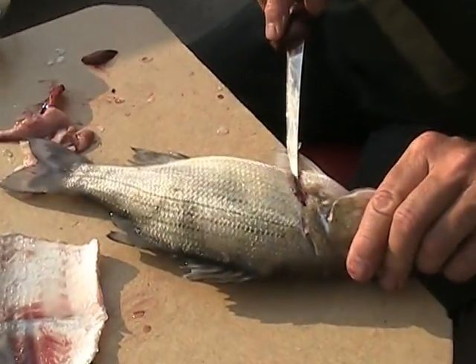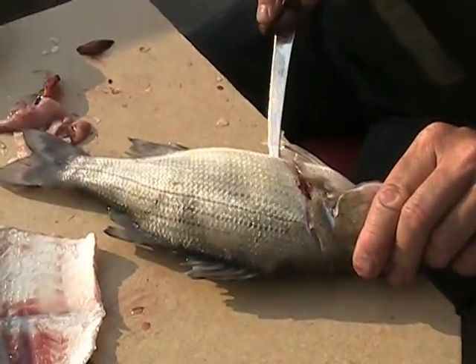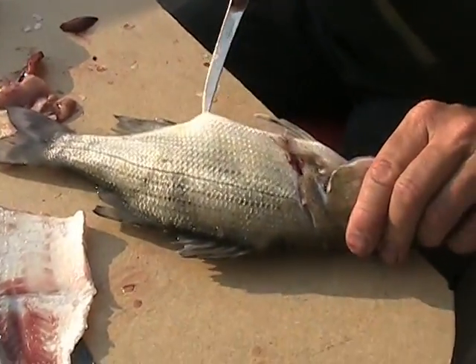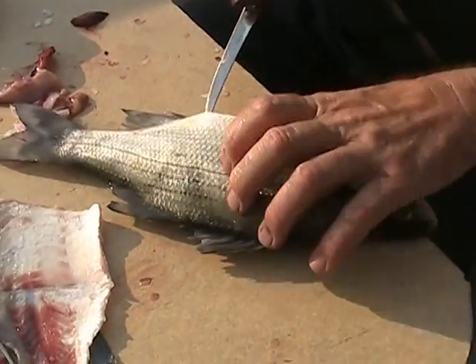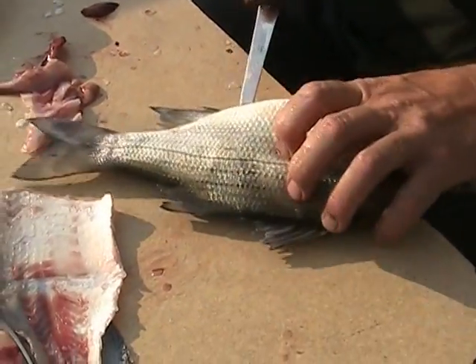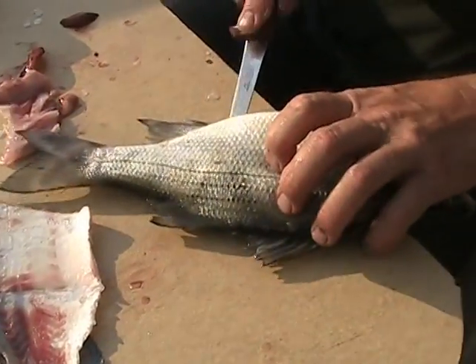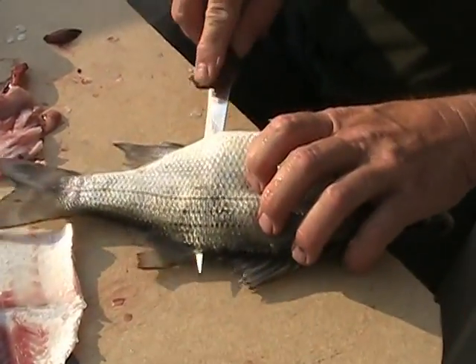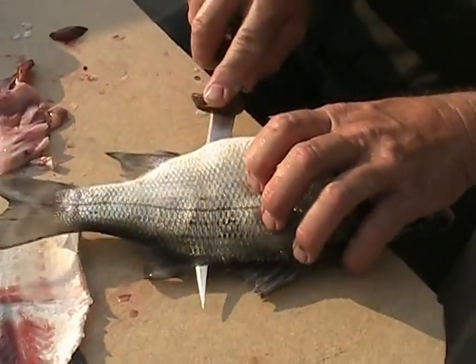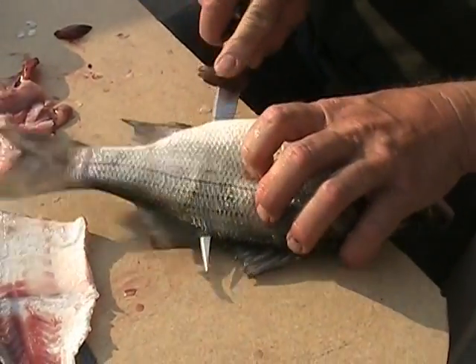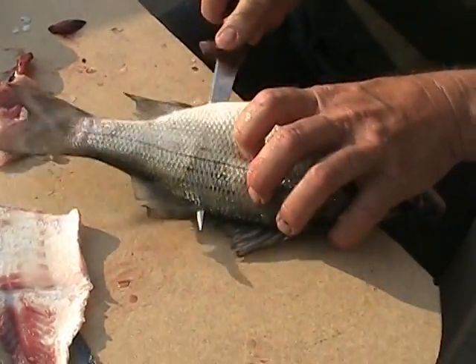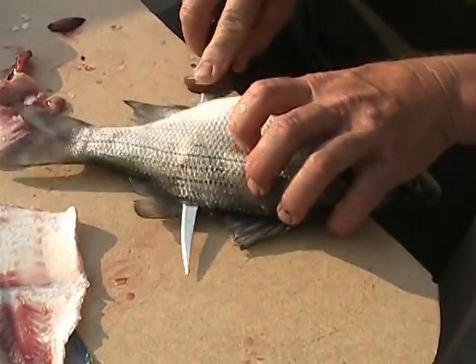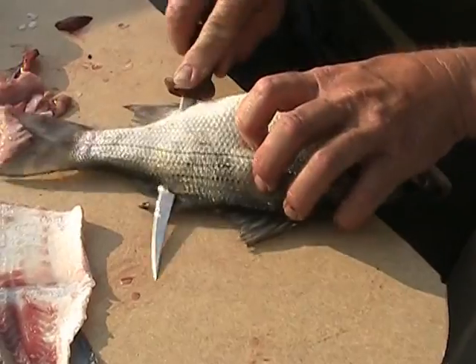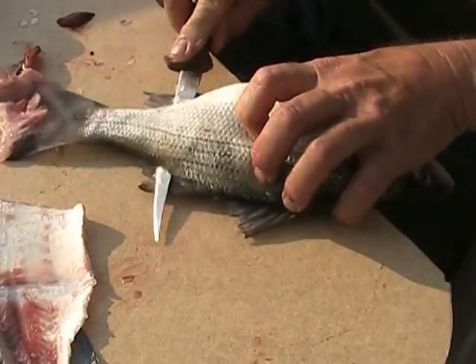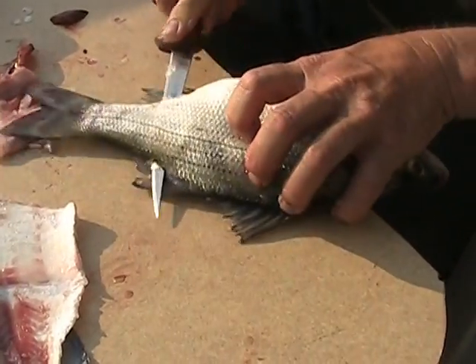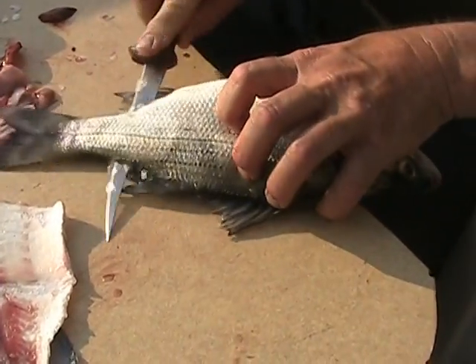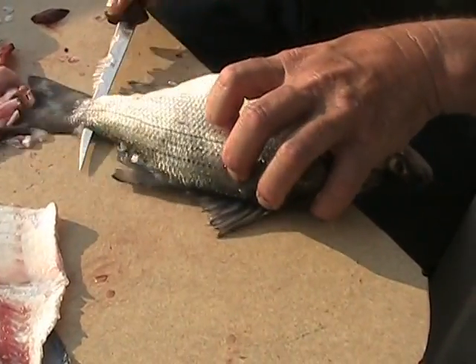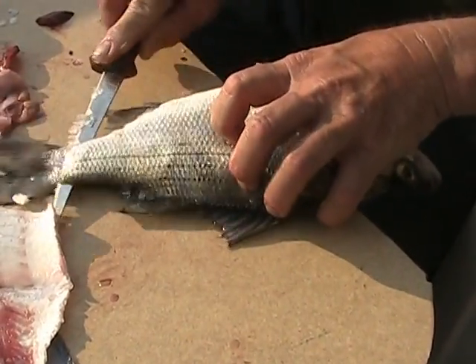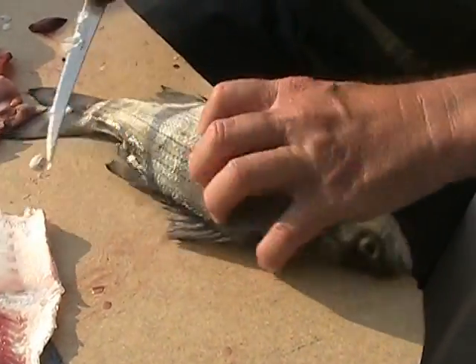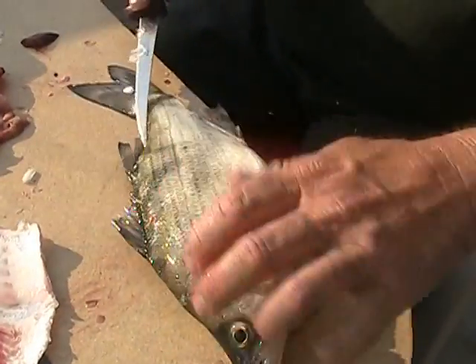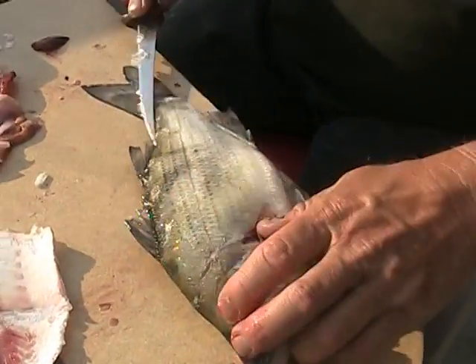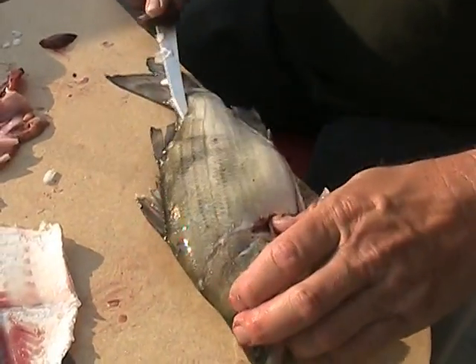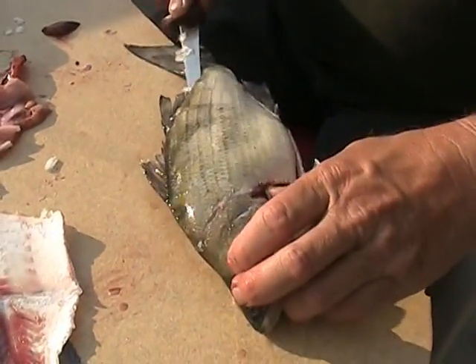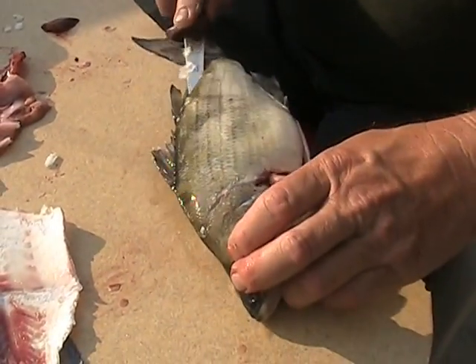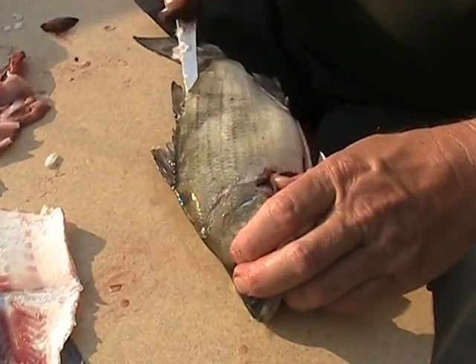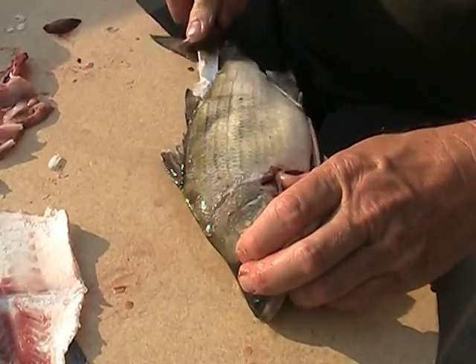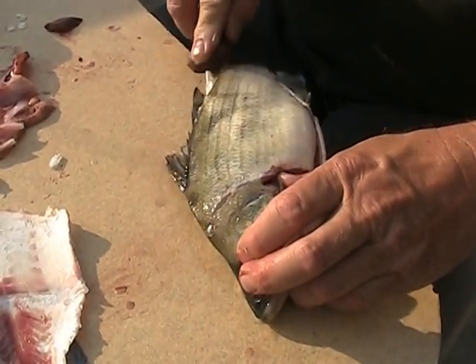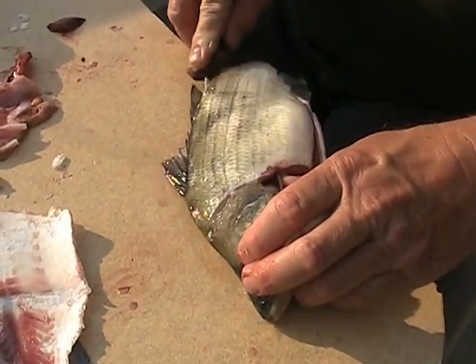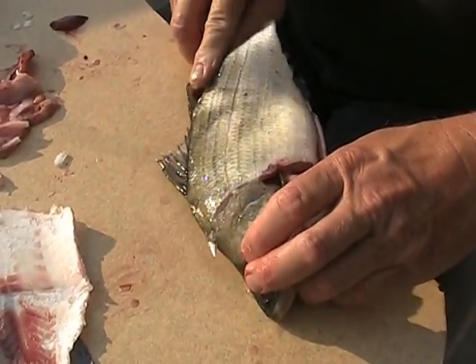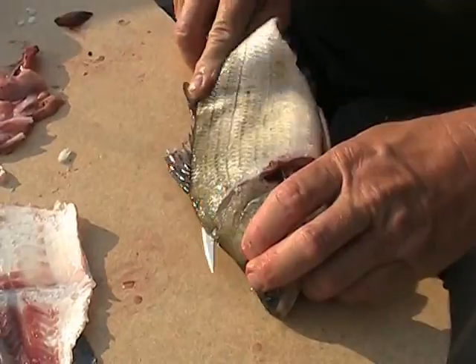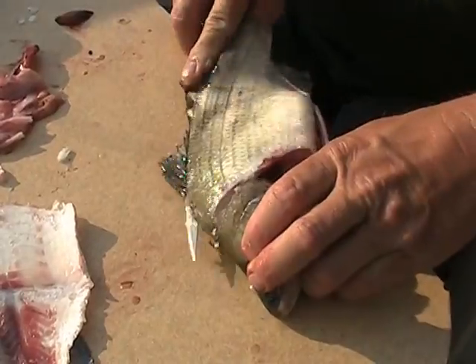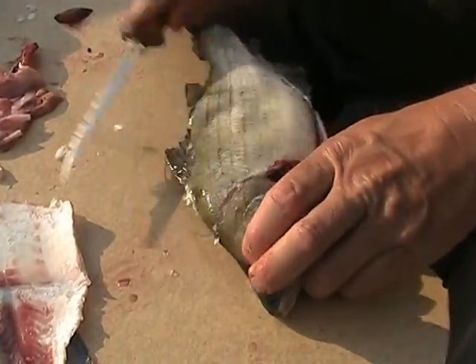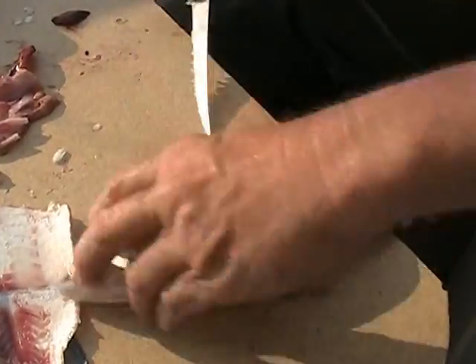I've got to remember how to do this. Go right through like this. Put your knife up the back, along the ribs — it comes out right there.